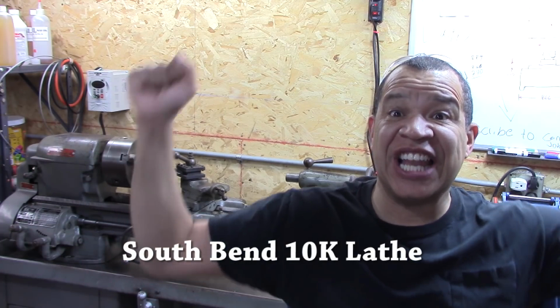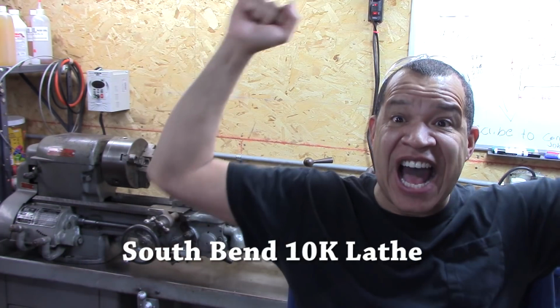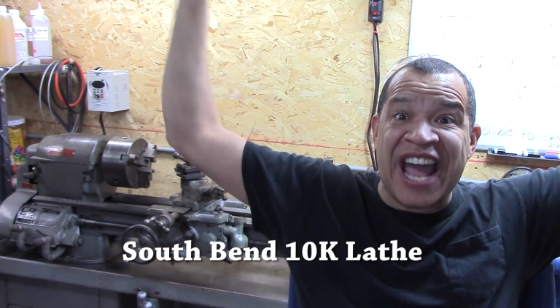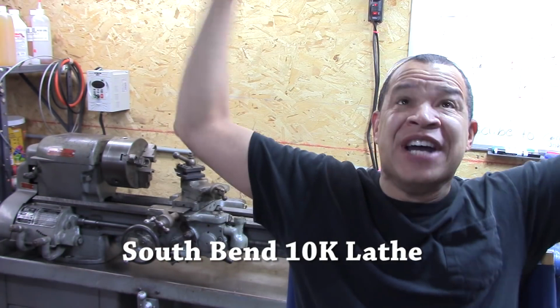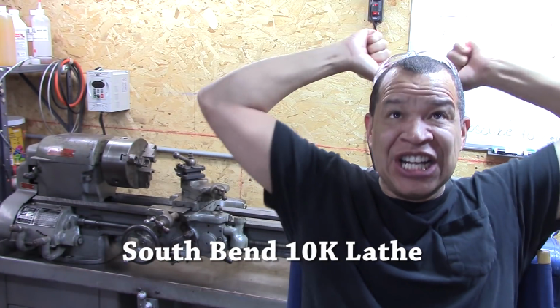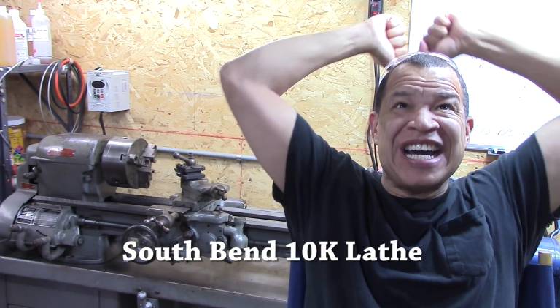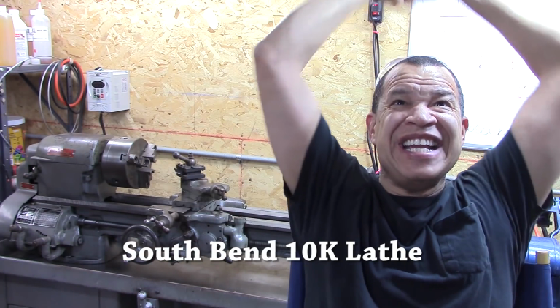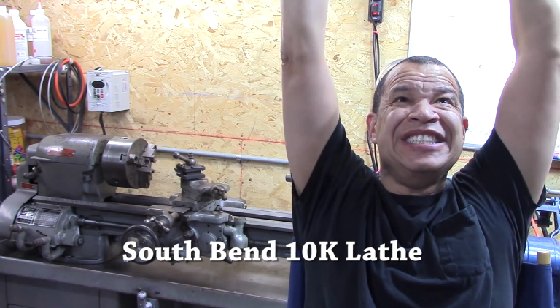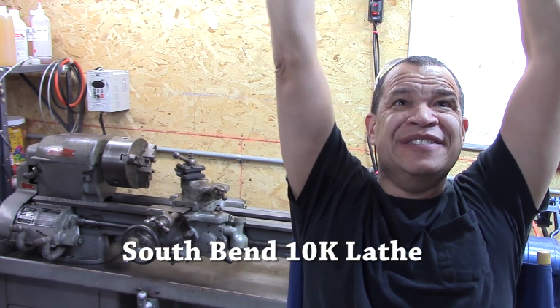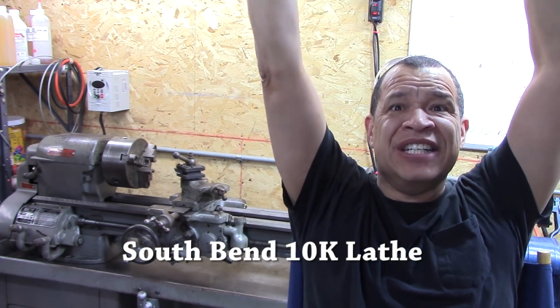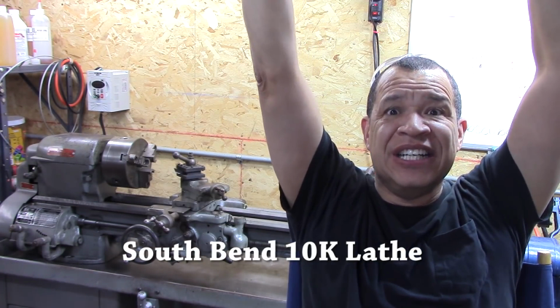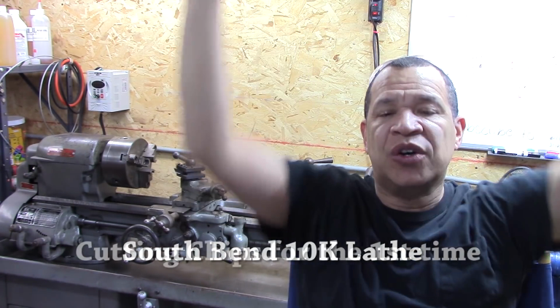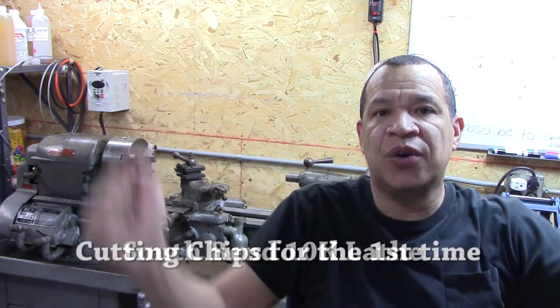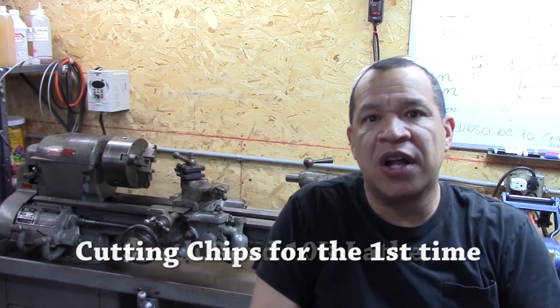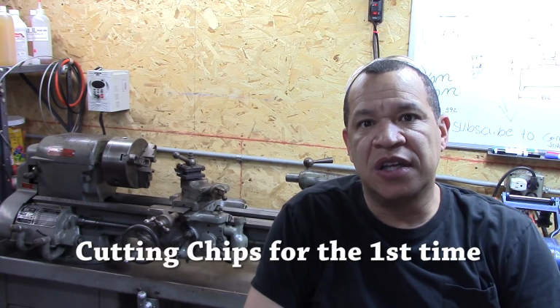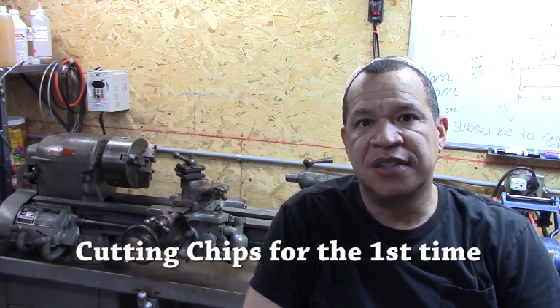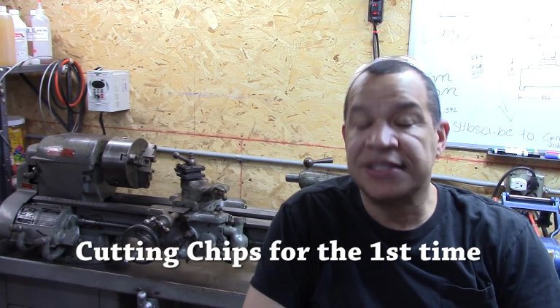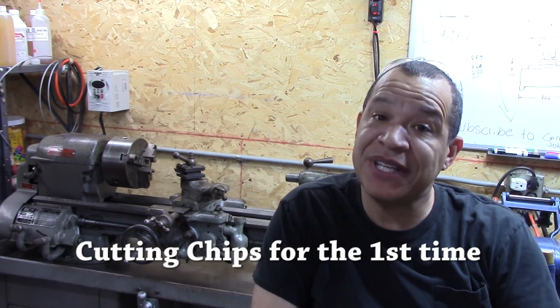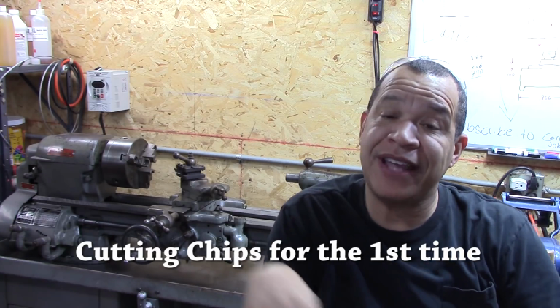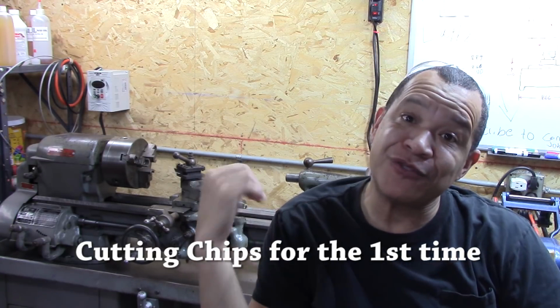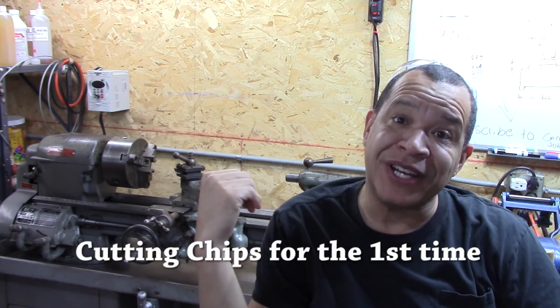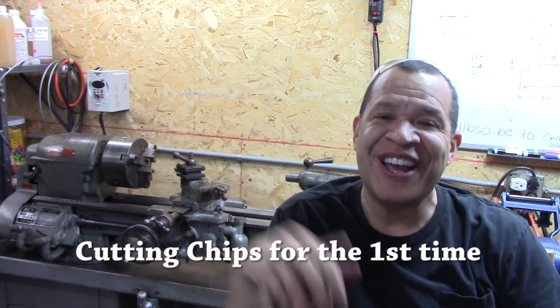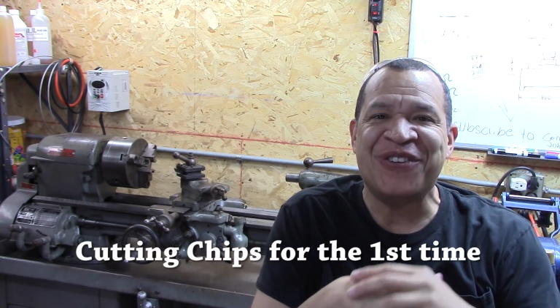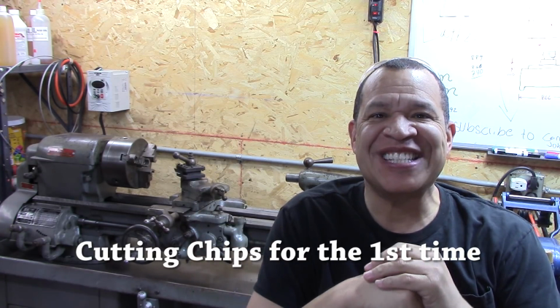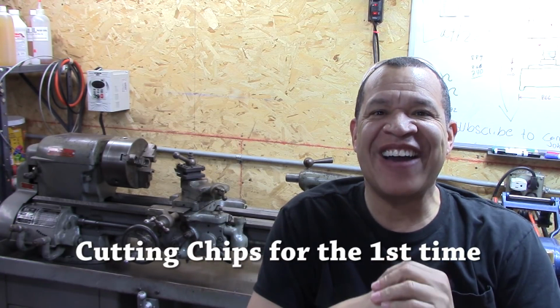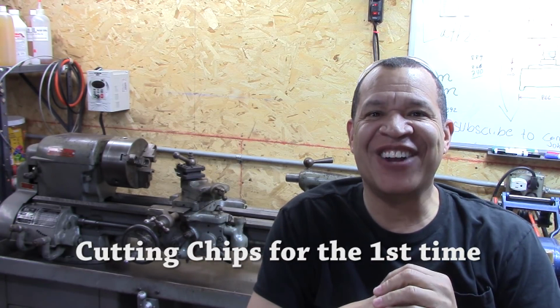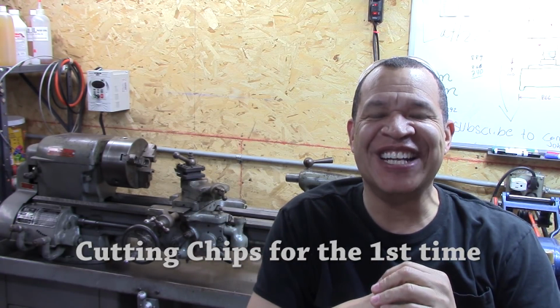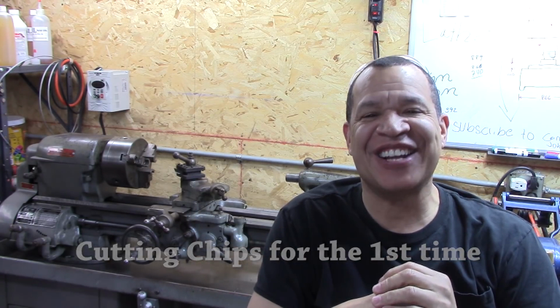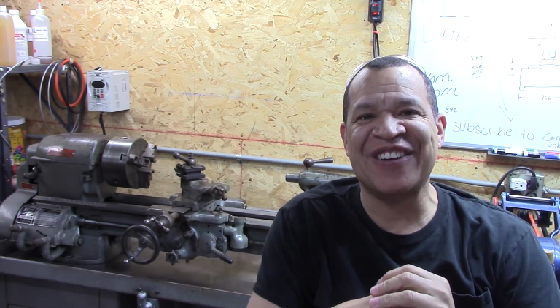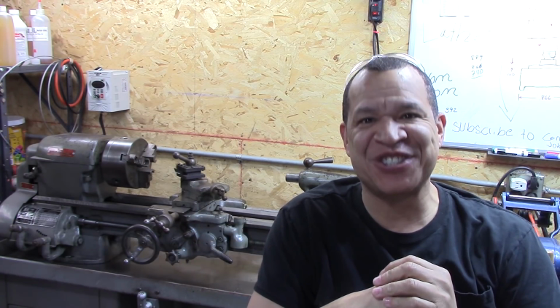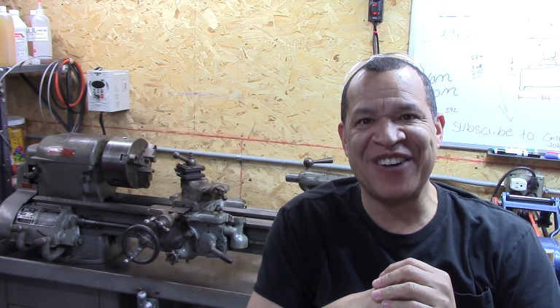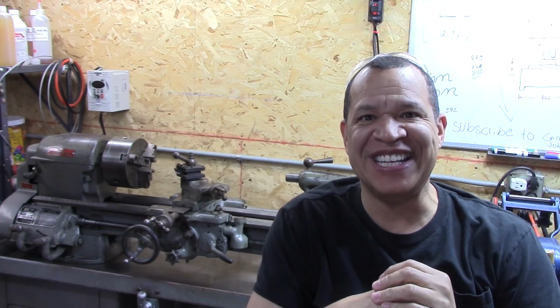It's alive! The South Bend 10K is running. If you want to see how I got it running, stick around — I'll show you how I did it.